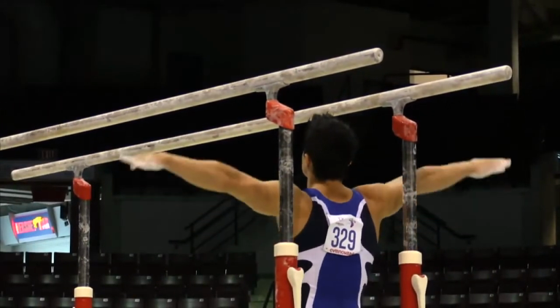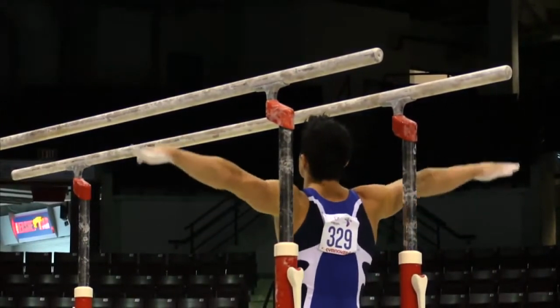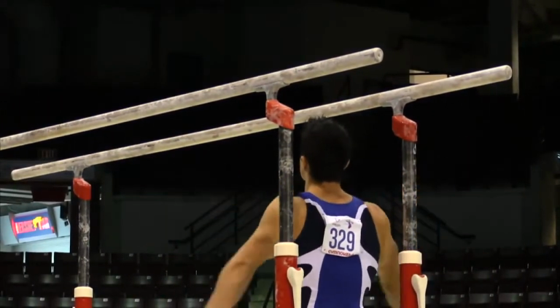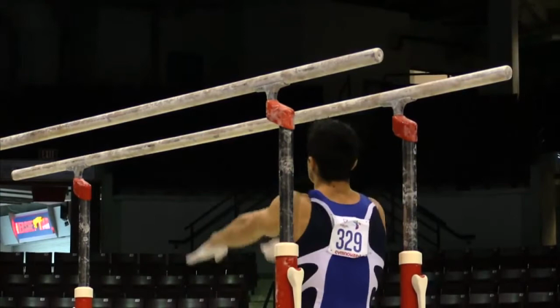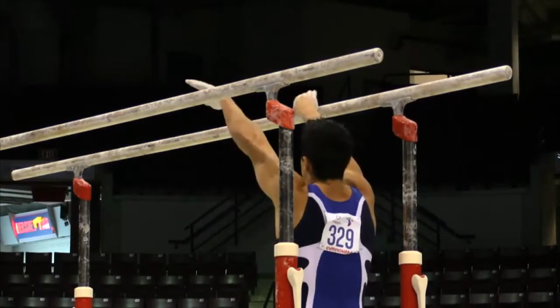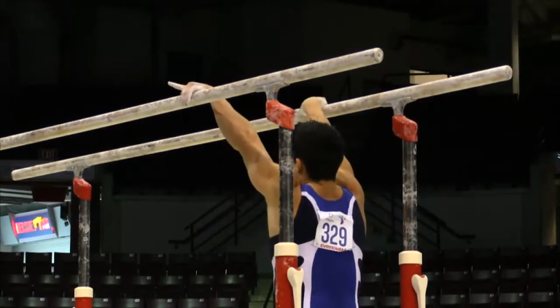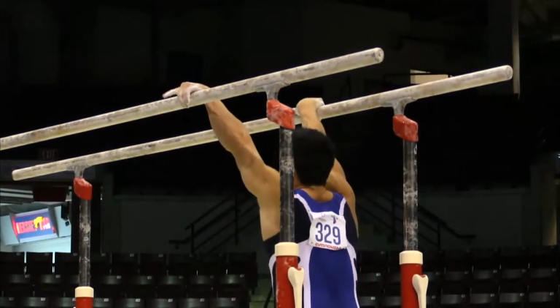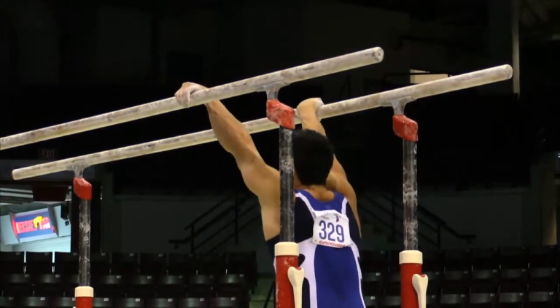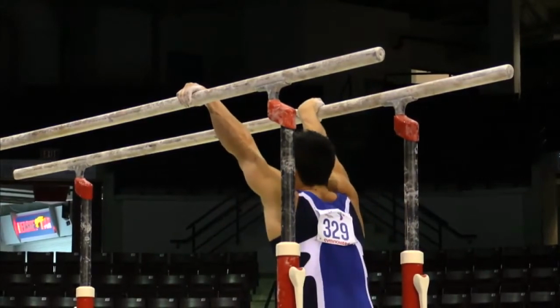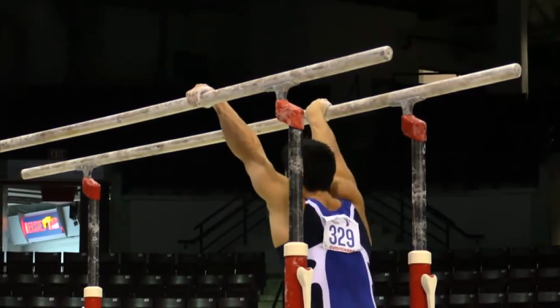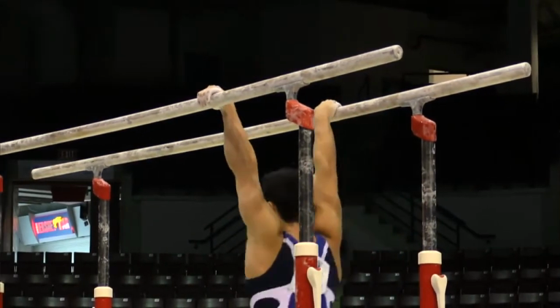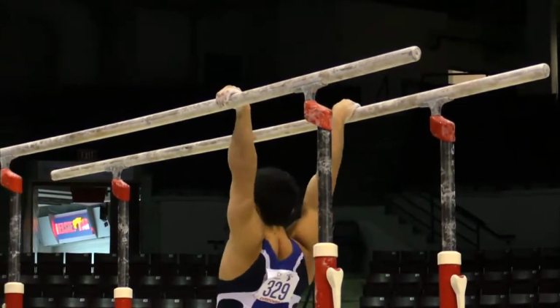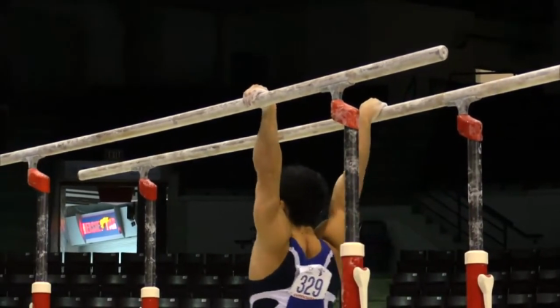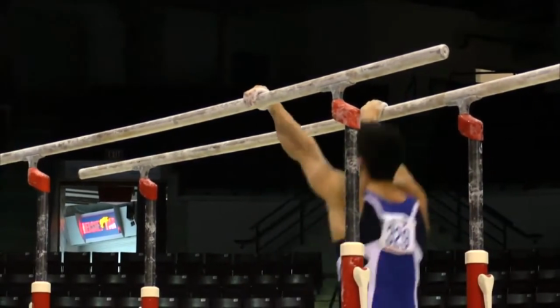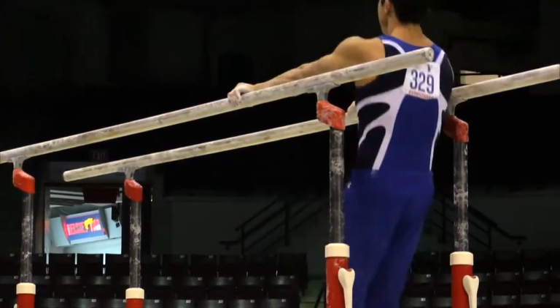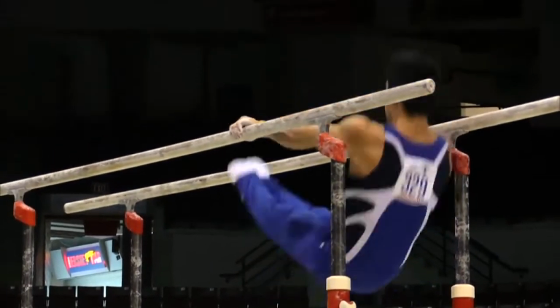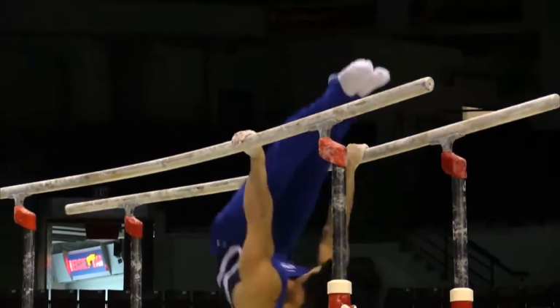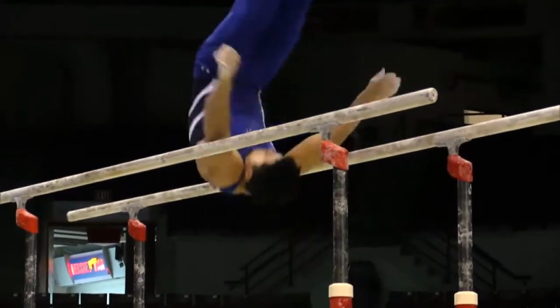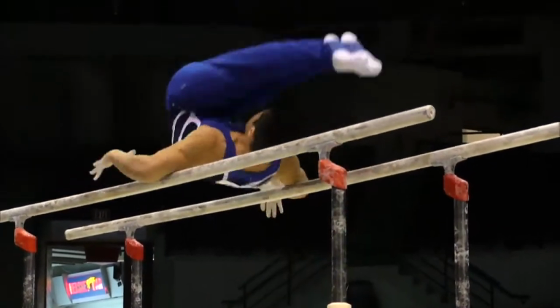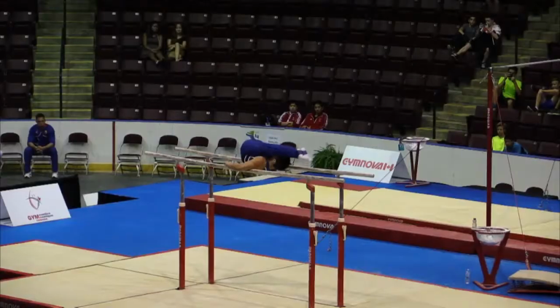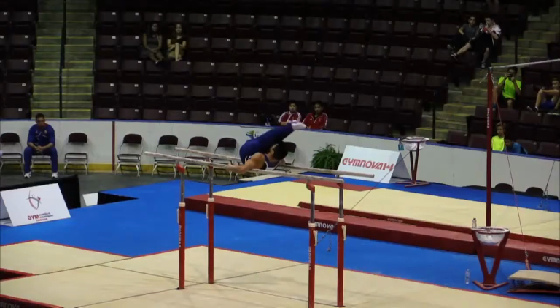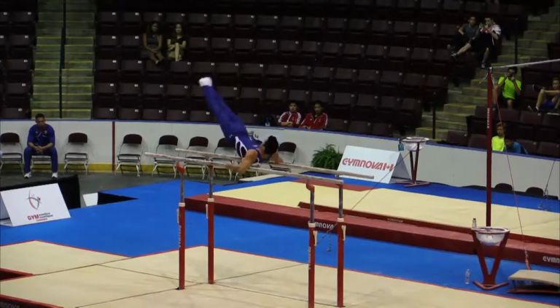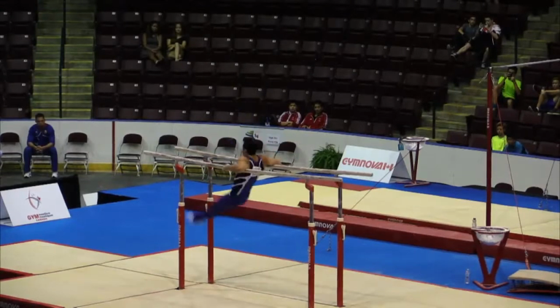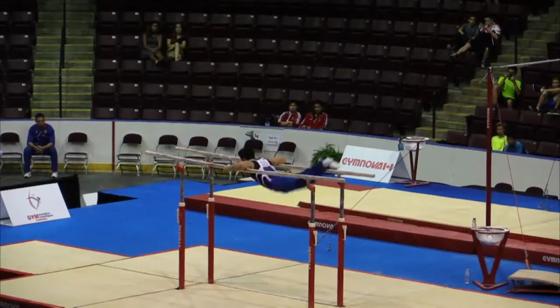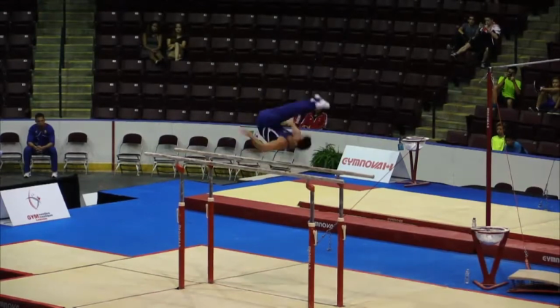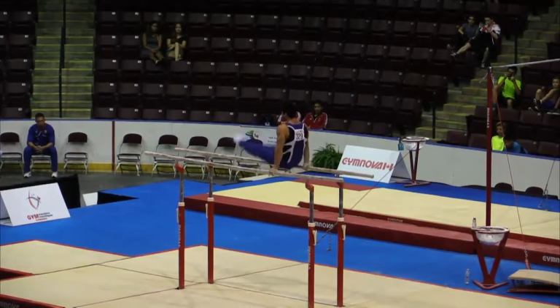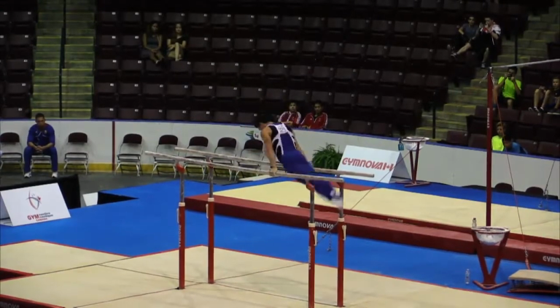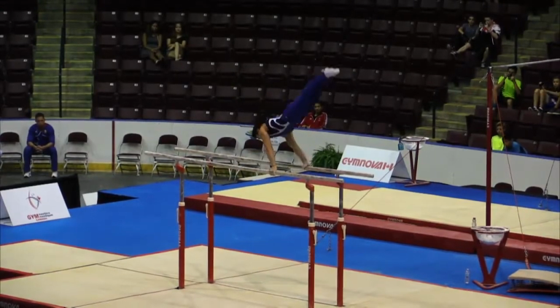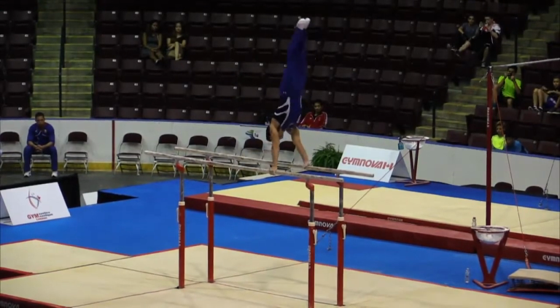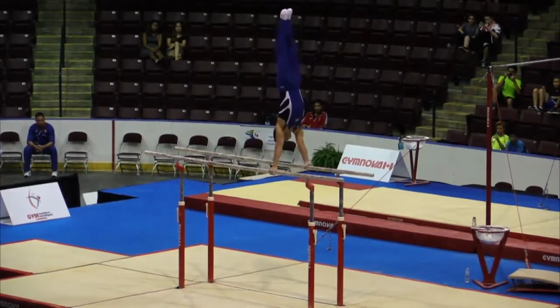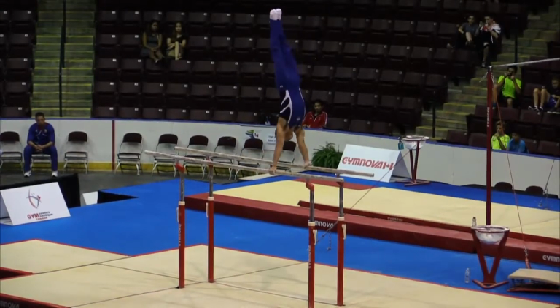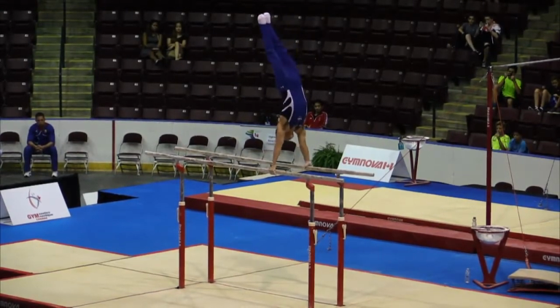Our next athlete competing for the USA is Sean Melton. We saw him yesterday featured in the floor exercise final as well as the pommel horse final.